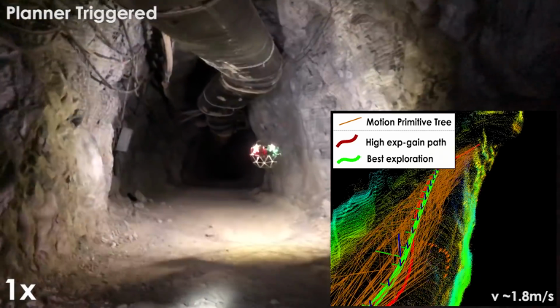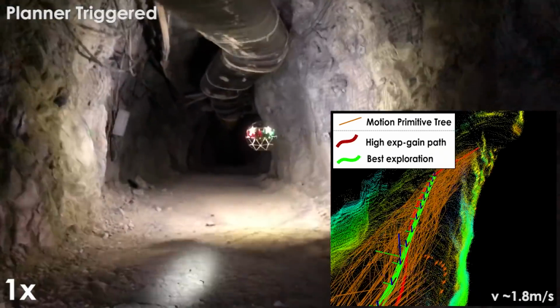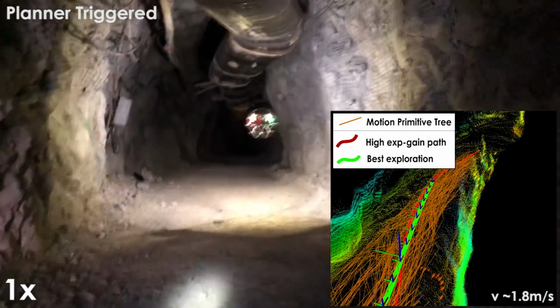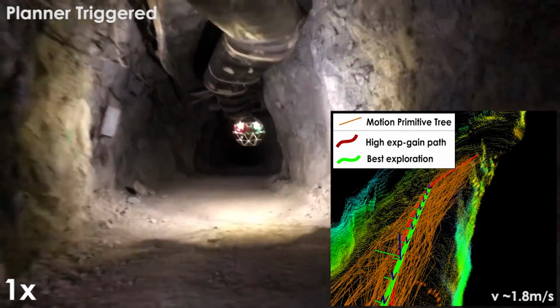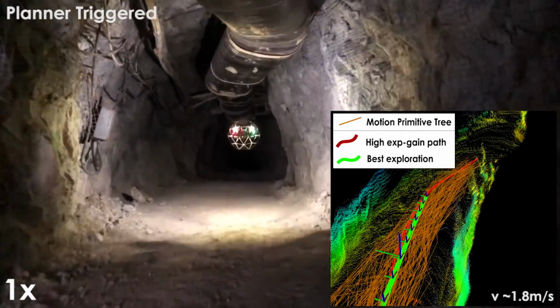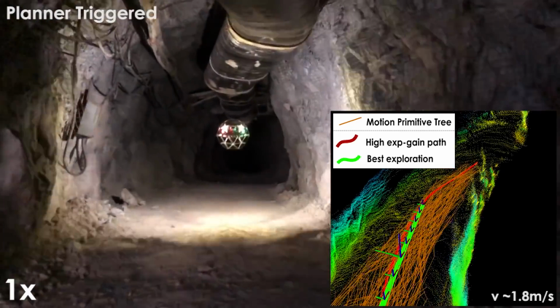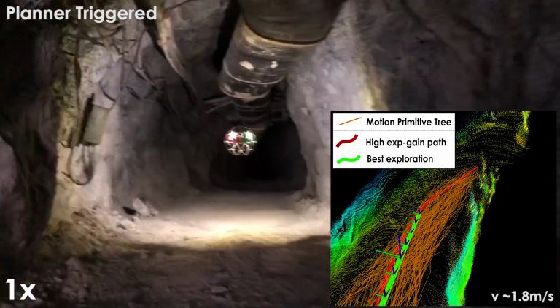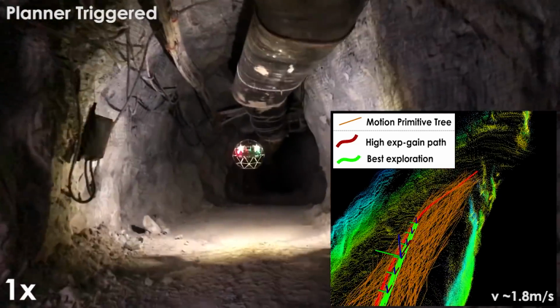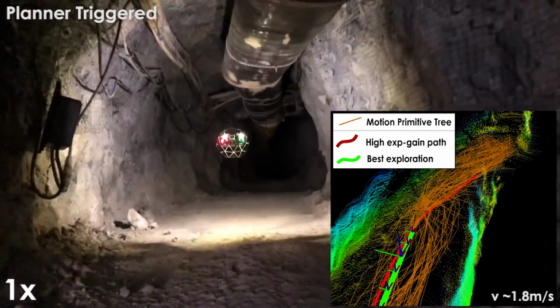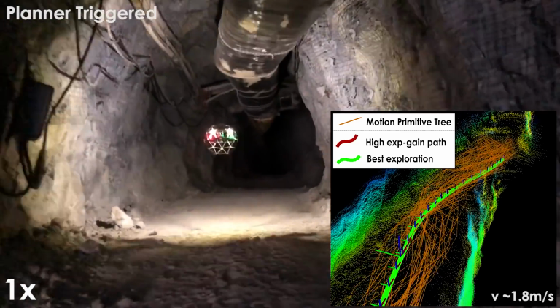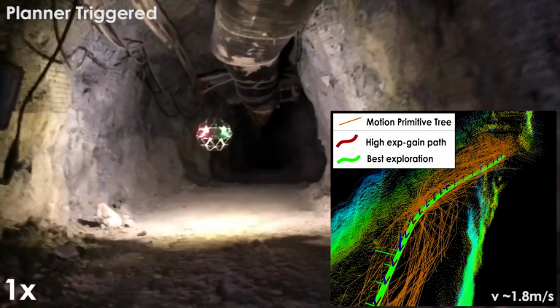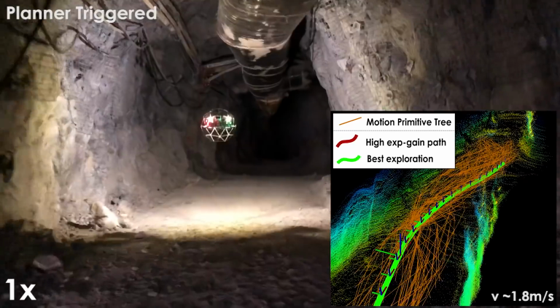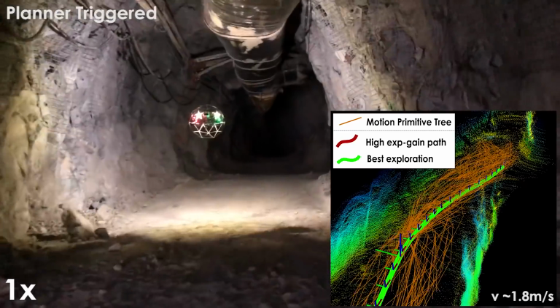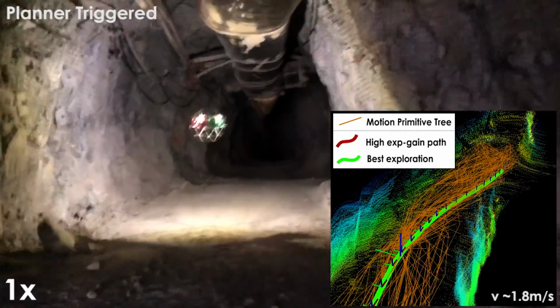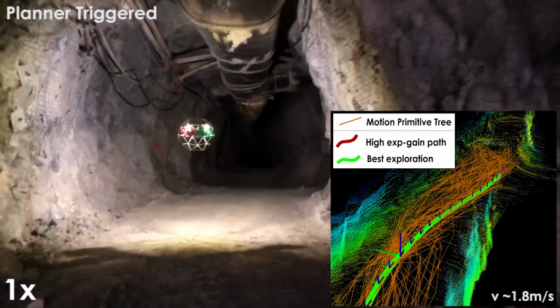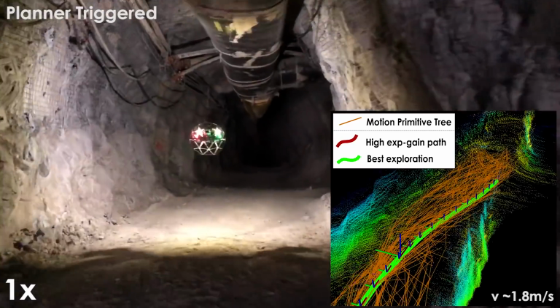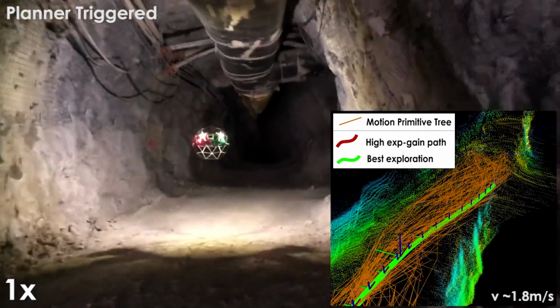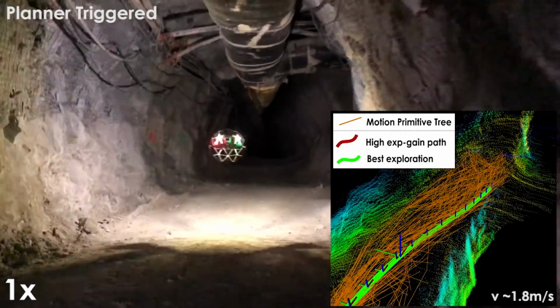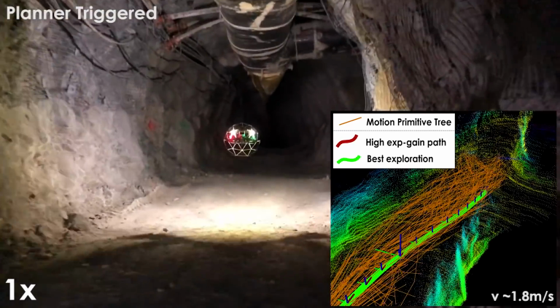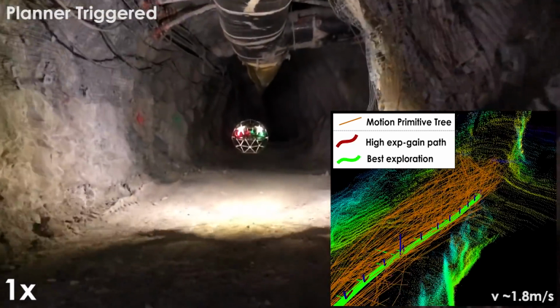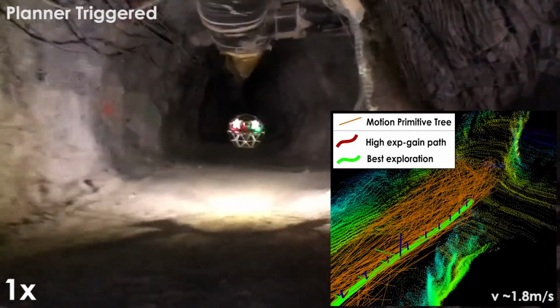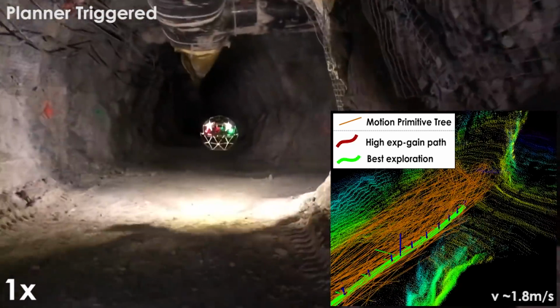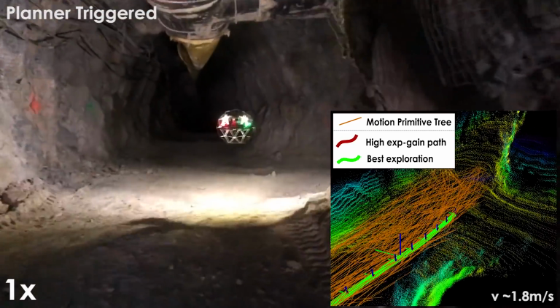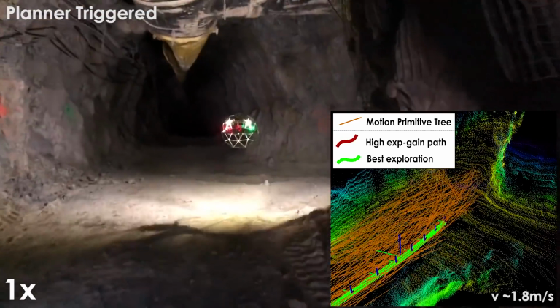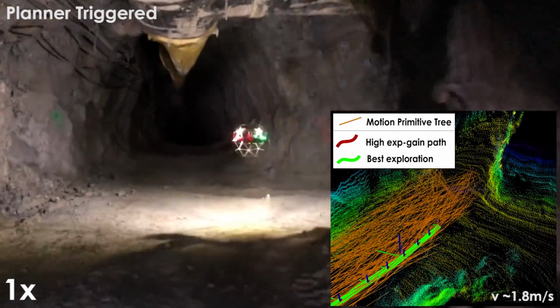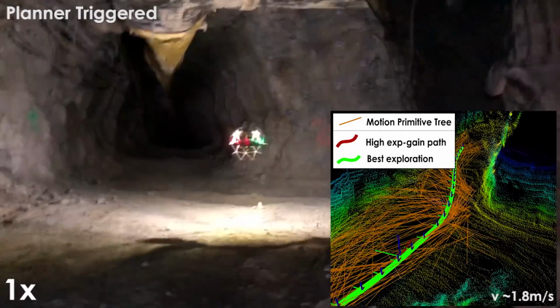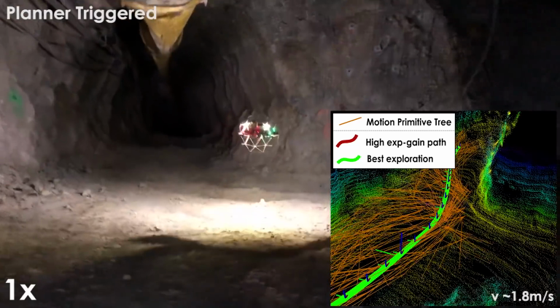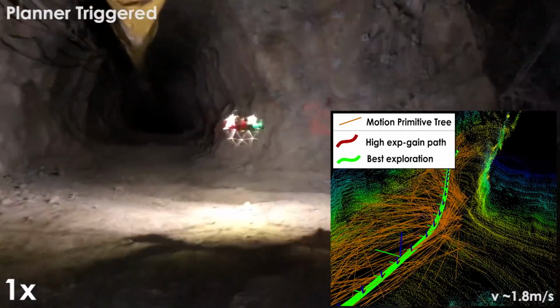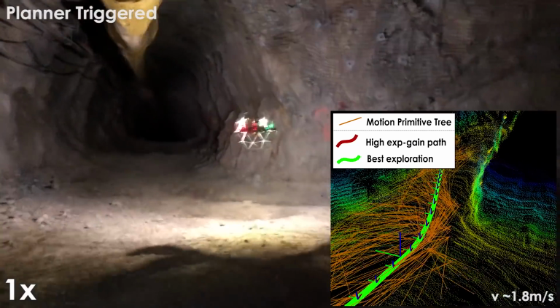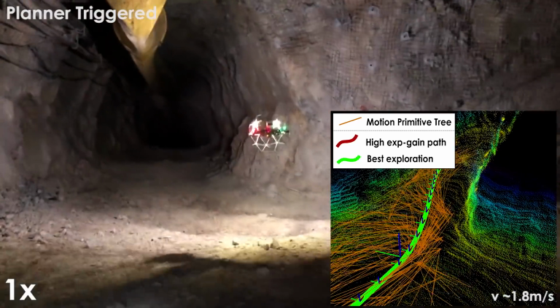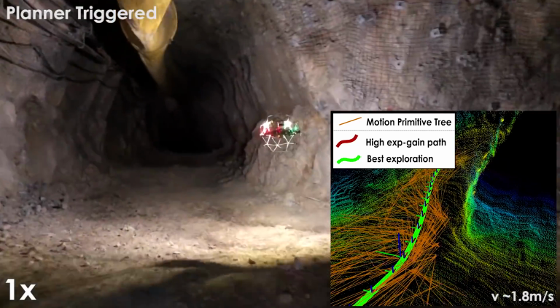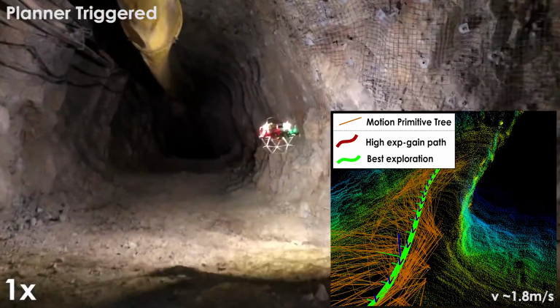In the first experiment, we demonstrate the fast exploration behavior of the planner. The robot was deployed from outside the entrance of the mine, autonomously entered the mine, and continued to progressively explore the main drift at an average speed of 1.8 meters per second.